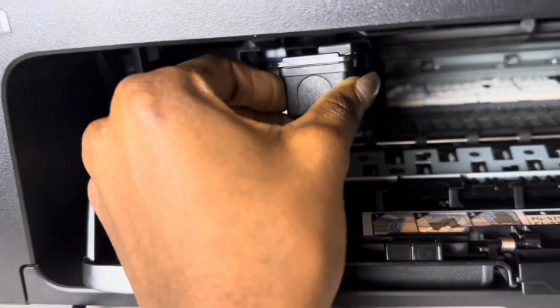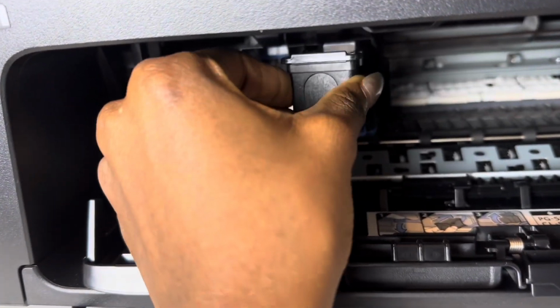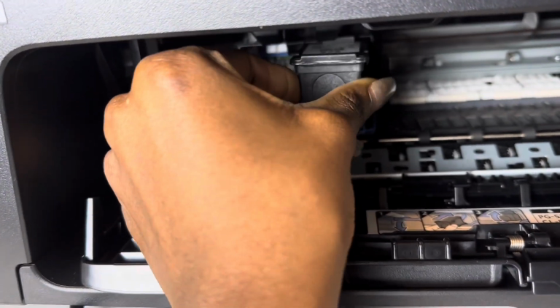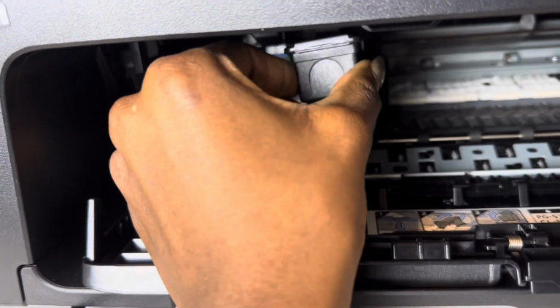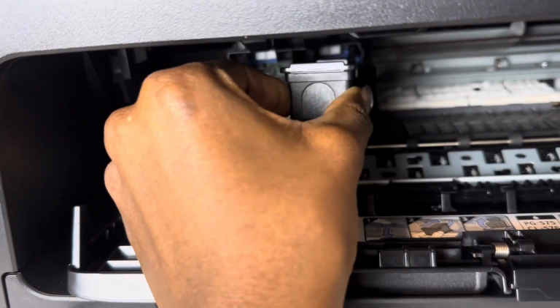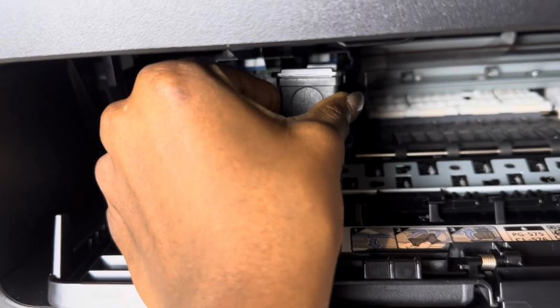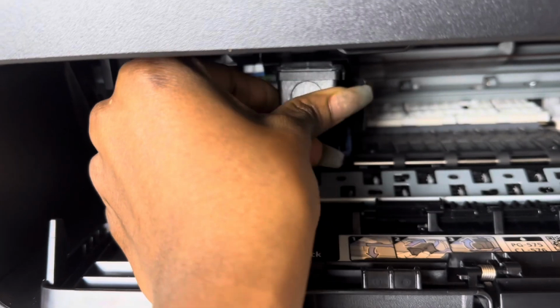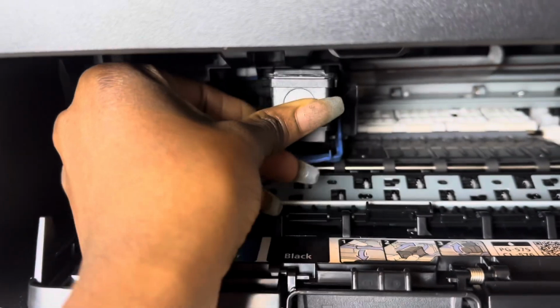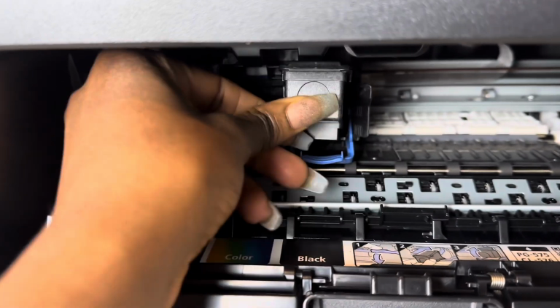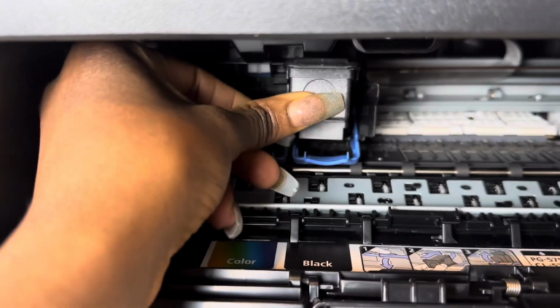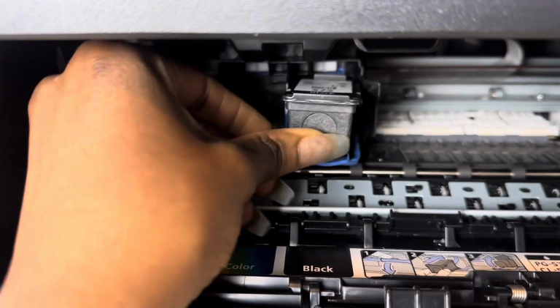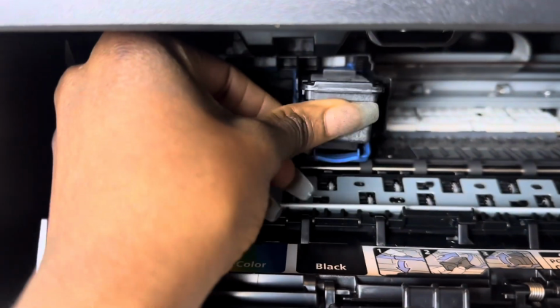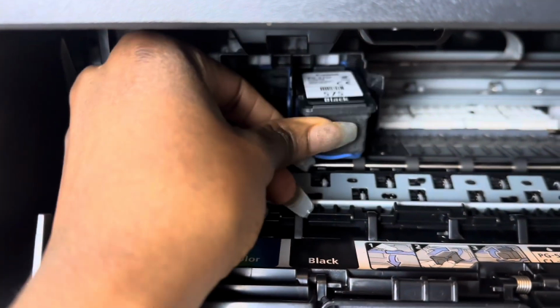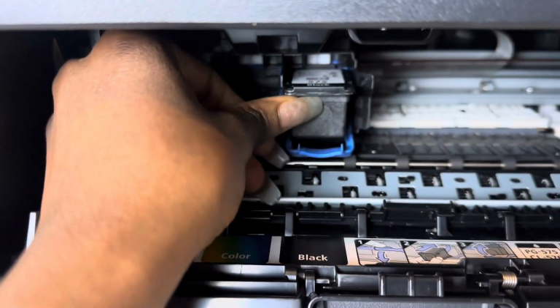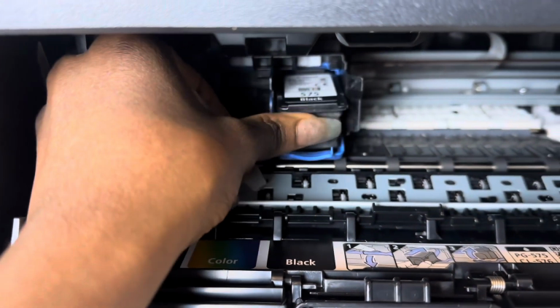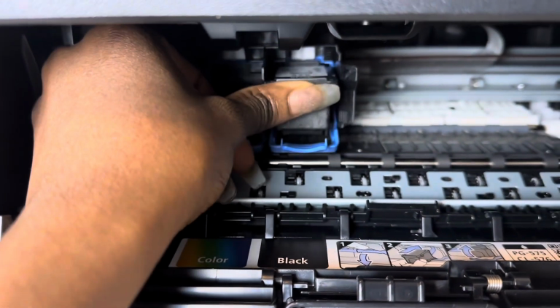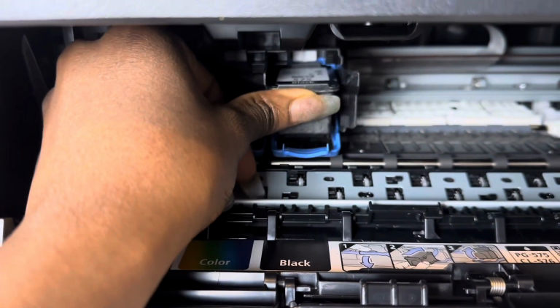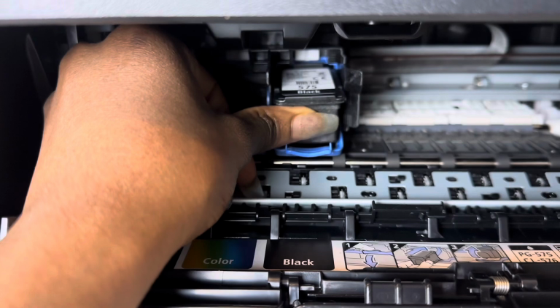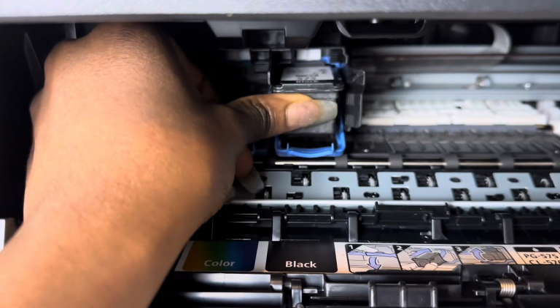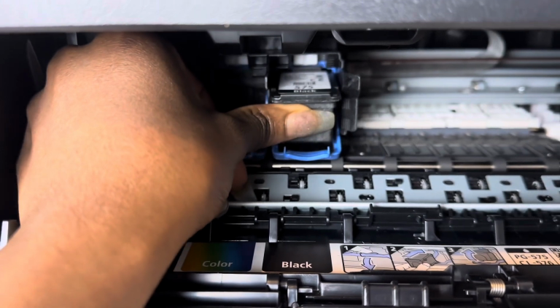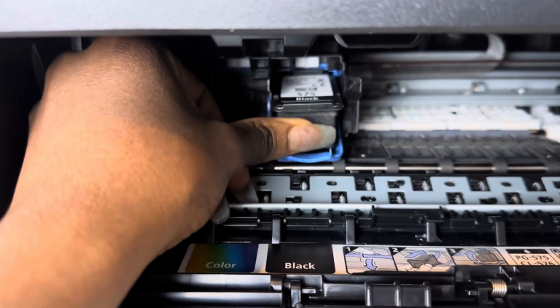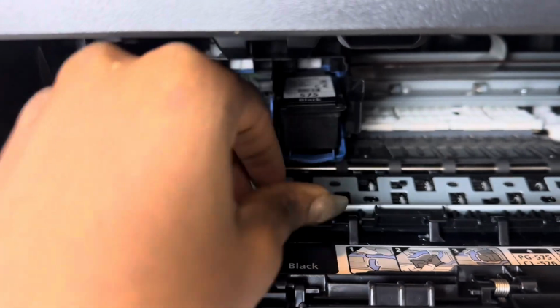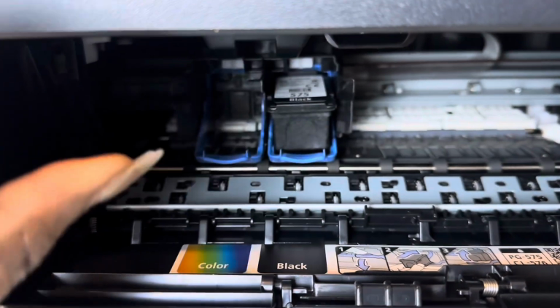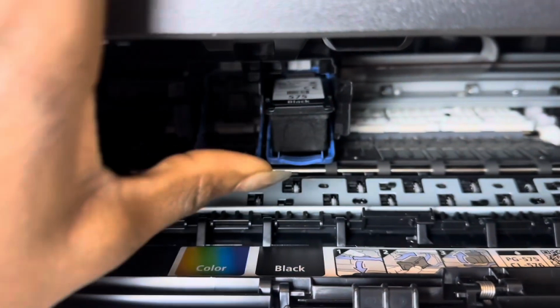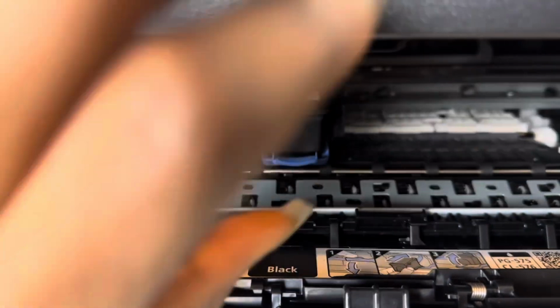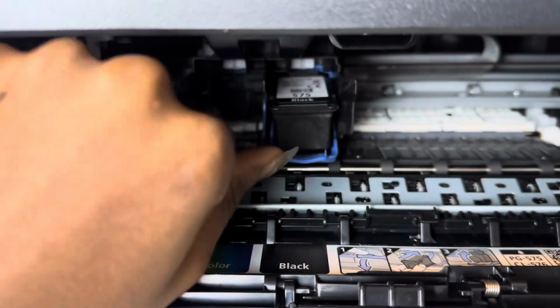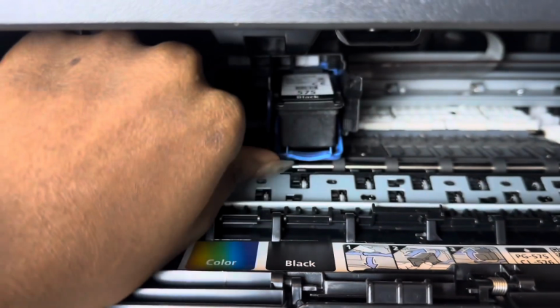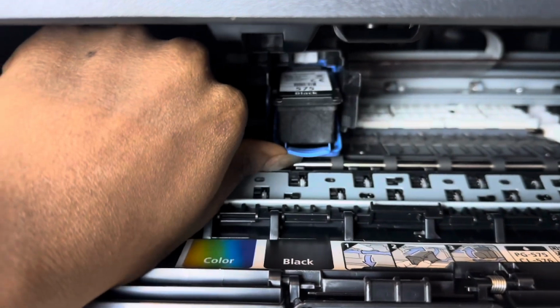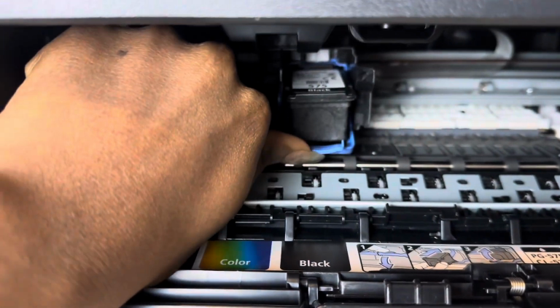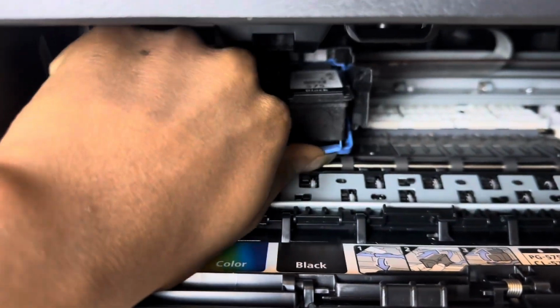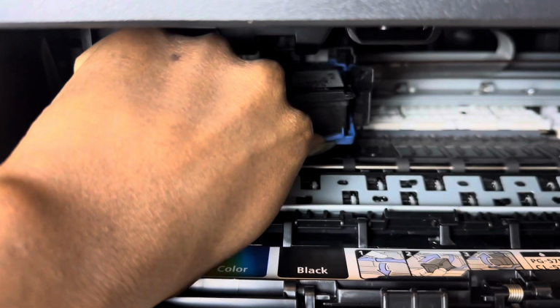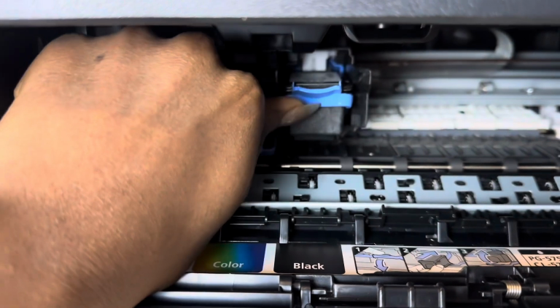You put it in, then you snap it back up. Snap it back up — snap it up and it's locked.